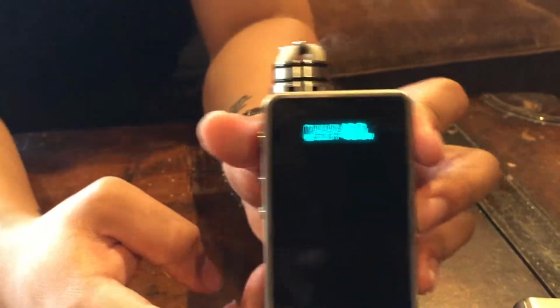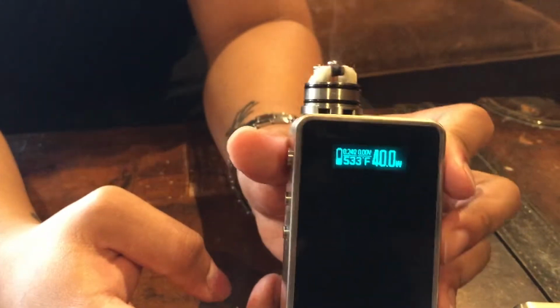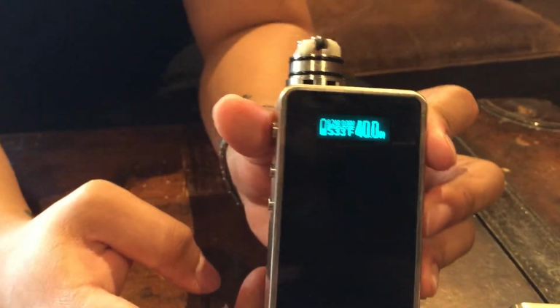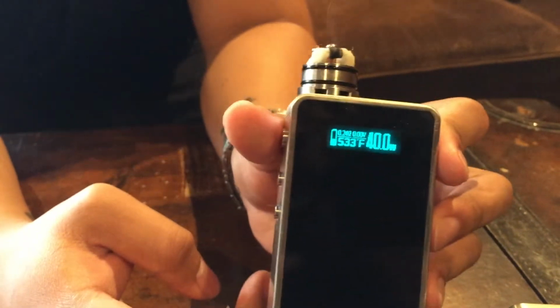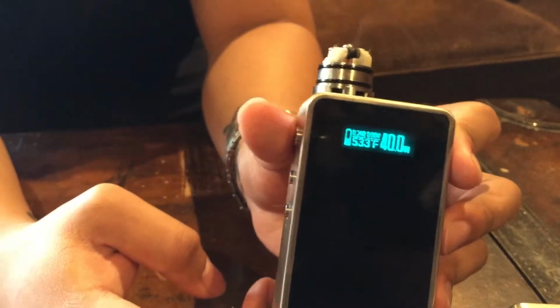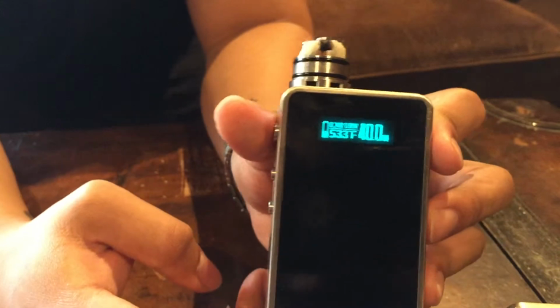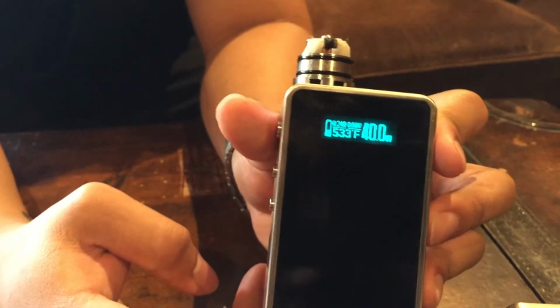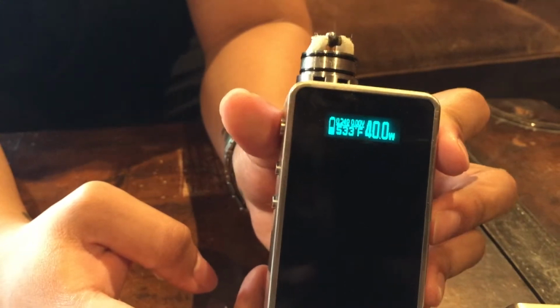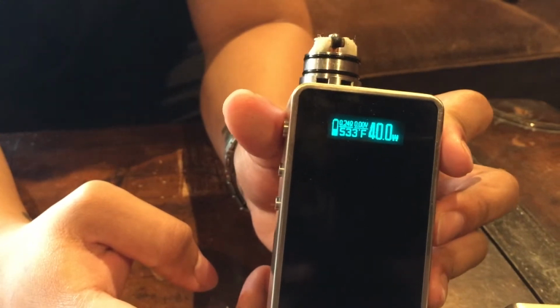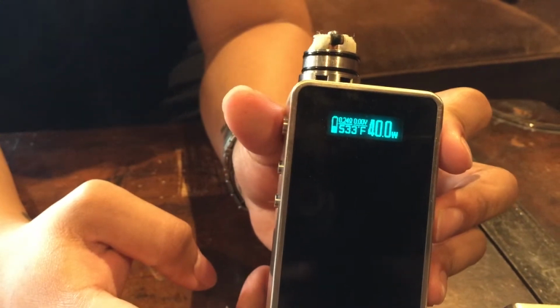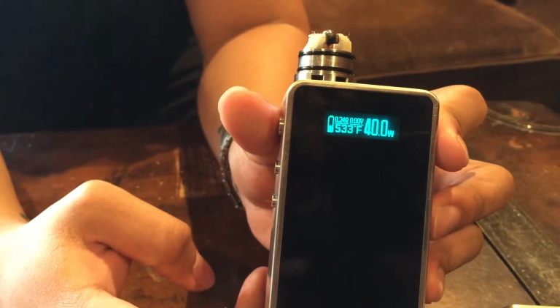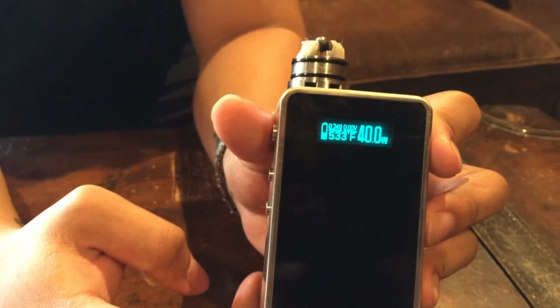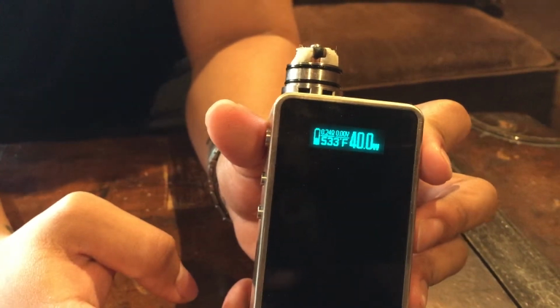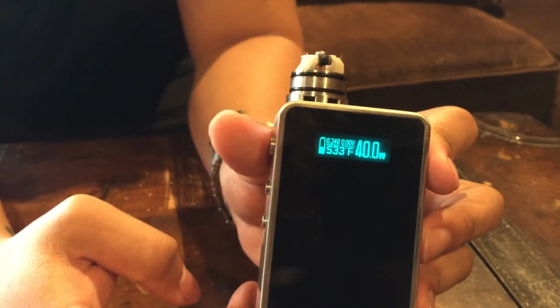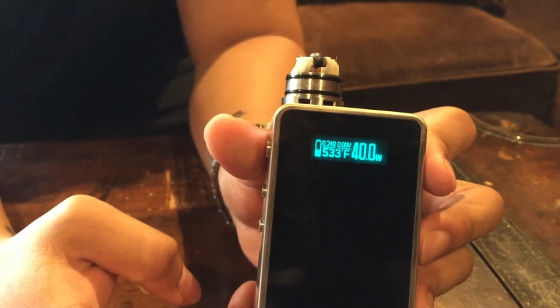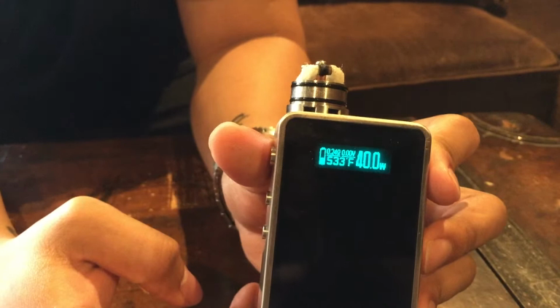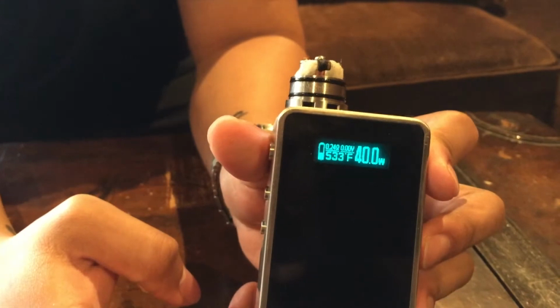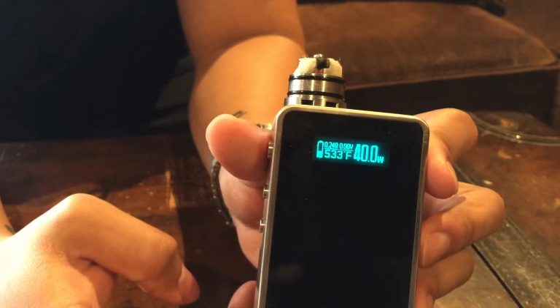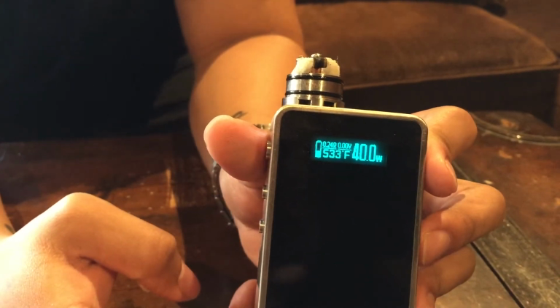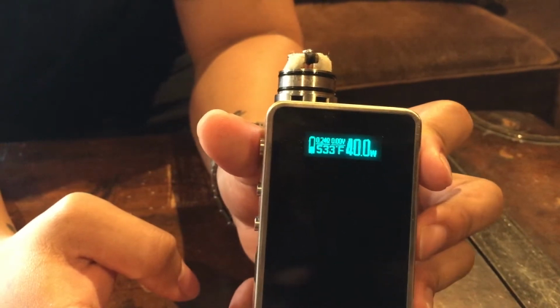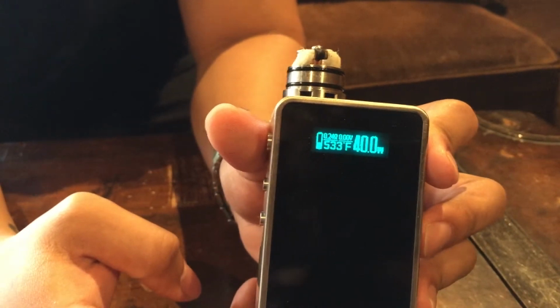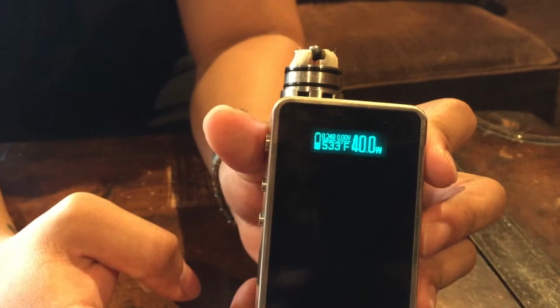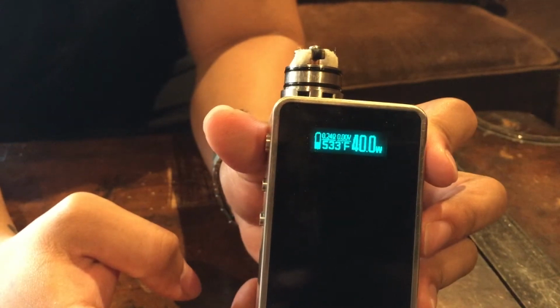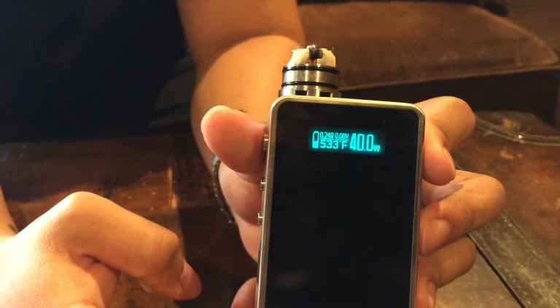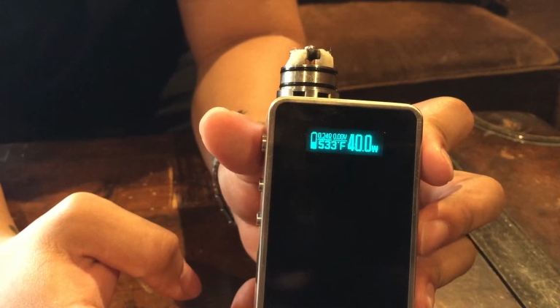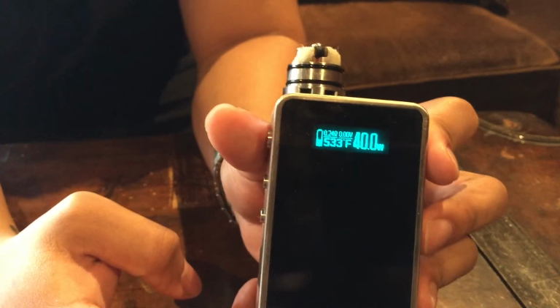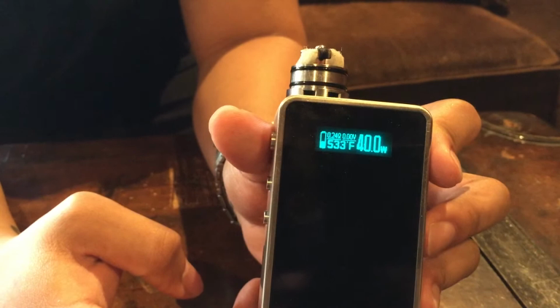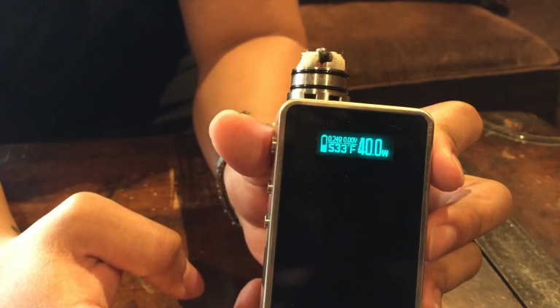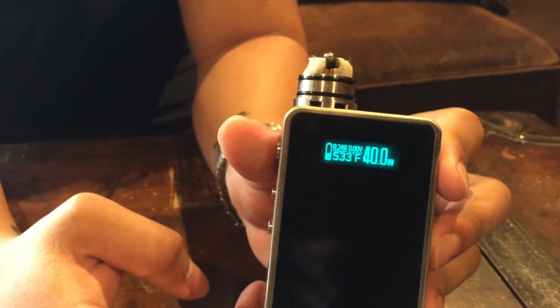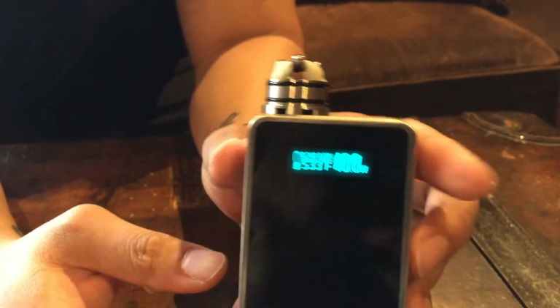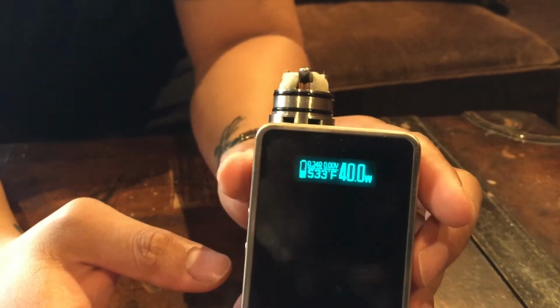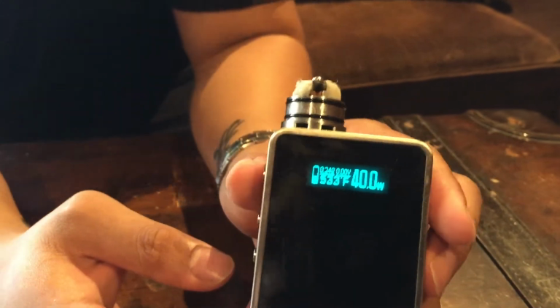That's the Snow Wolf 200 Watt Box Mod. For wholesaling queries in the USA, please contact us at smonus1 at gmail.com, or our contact for international distribution at ISK. Thank you.